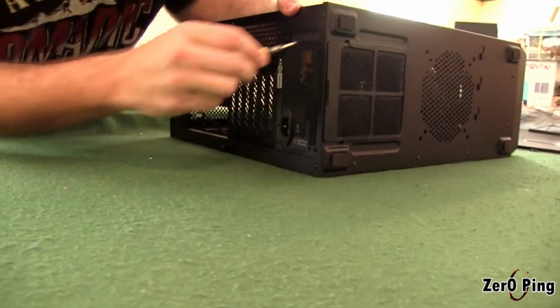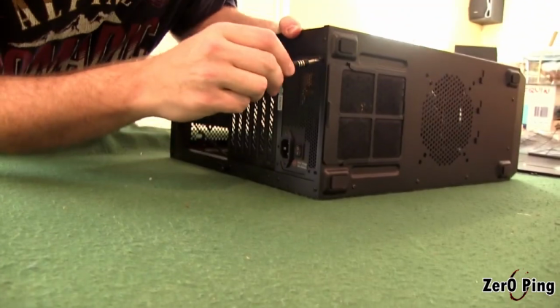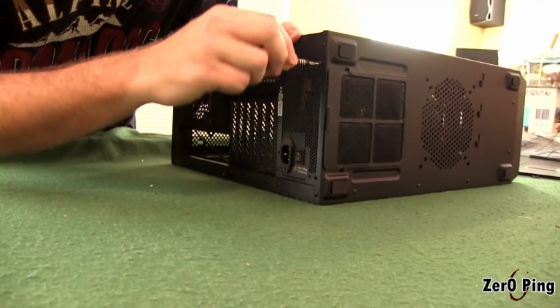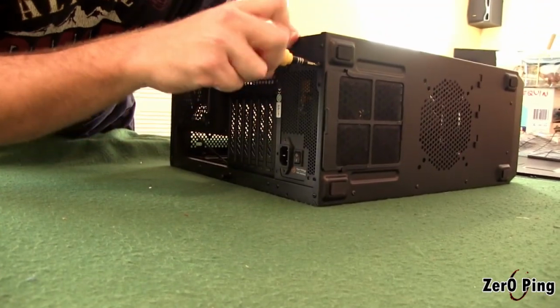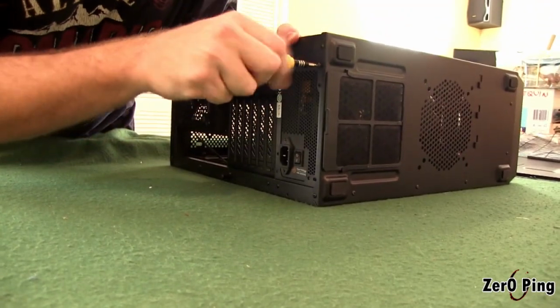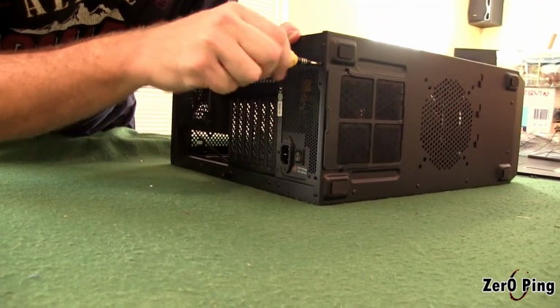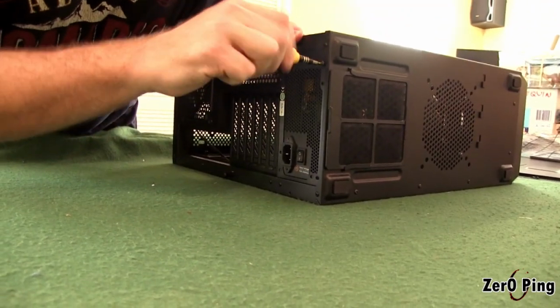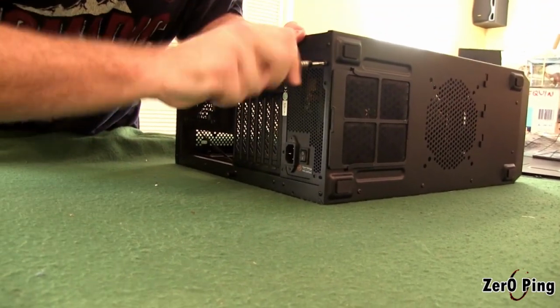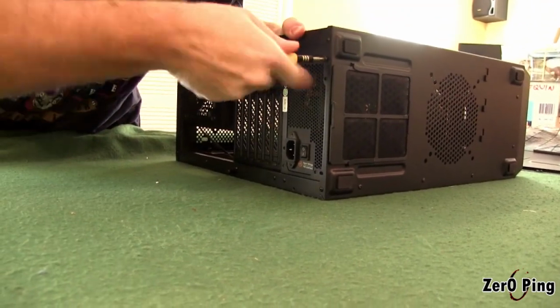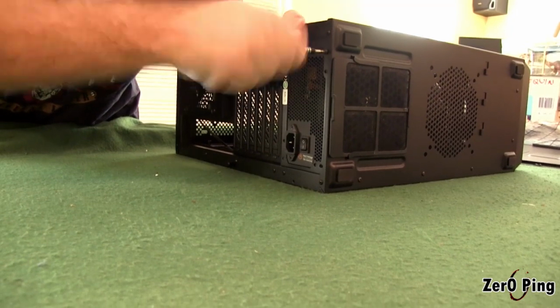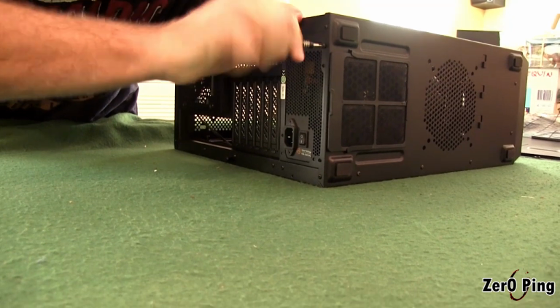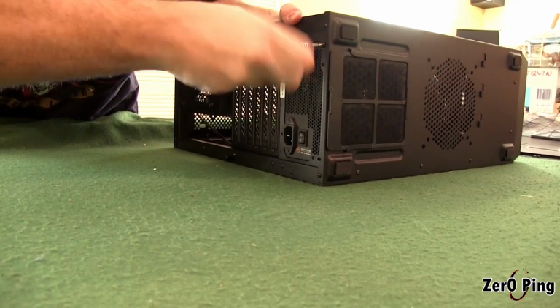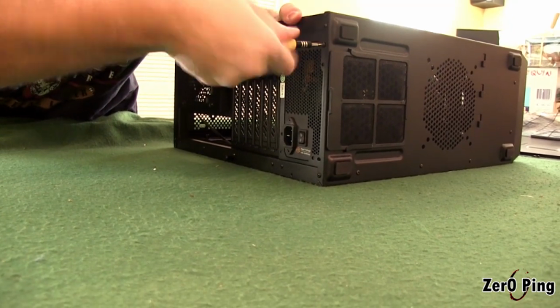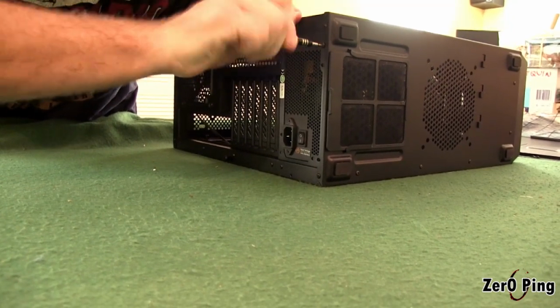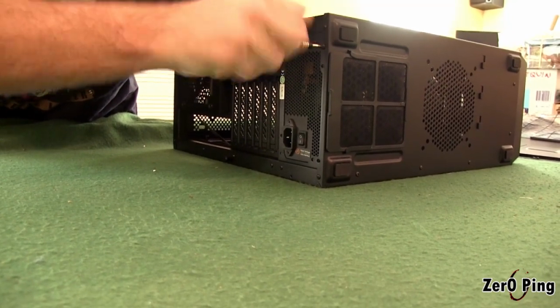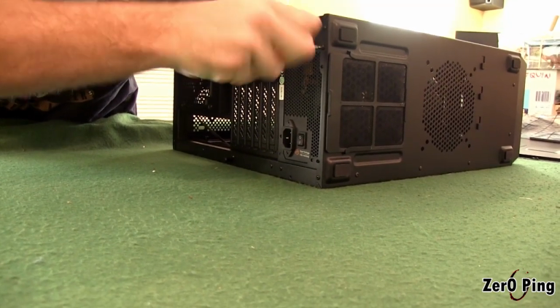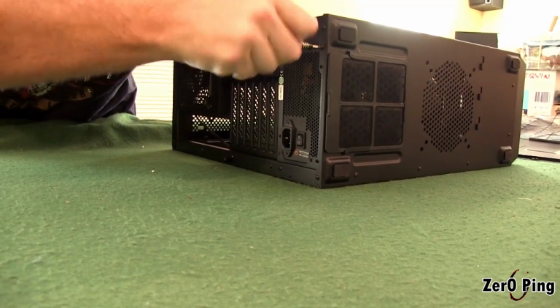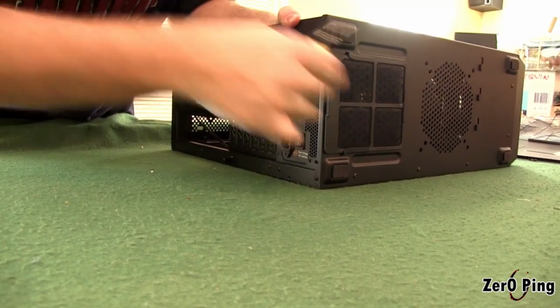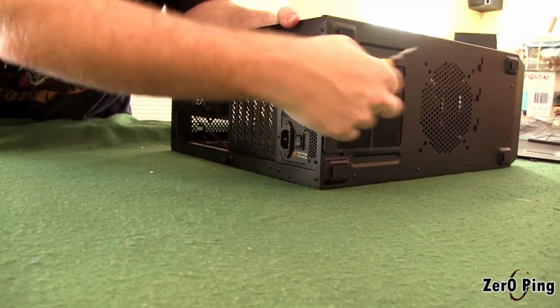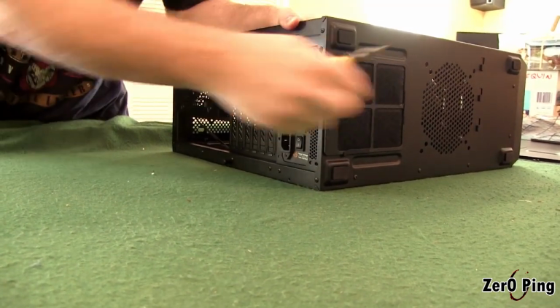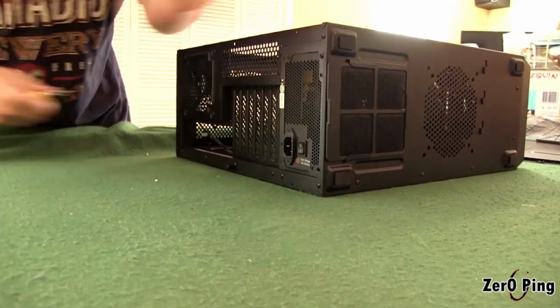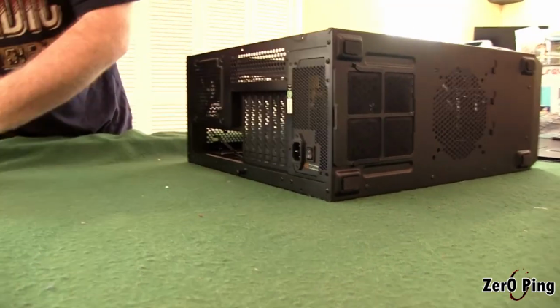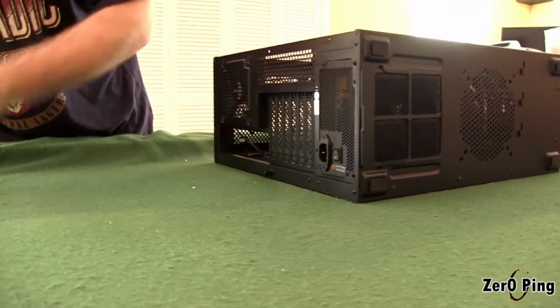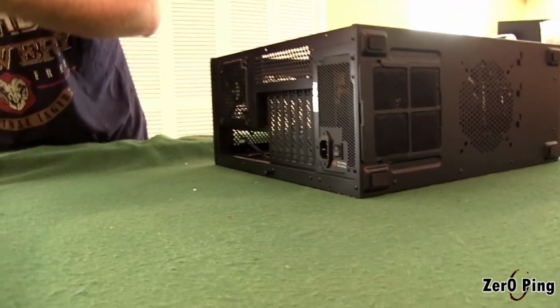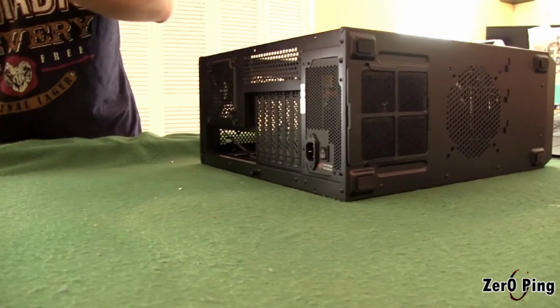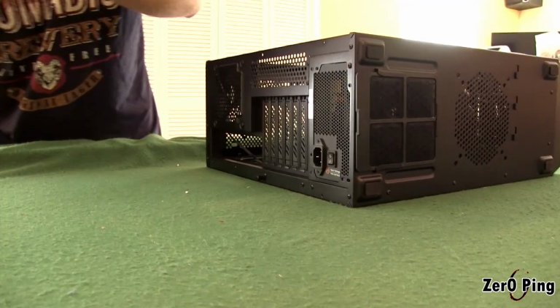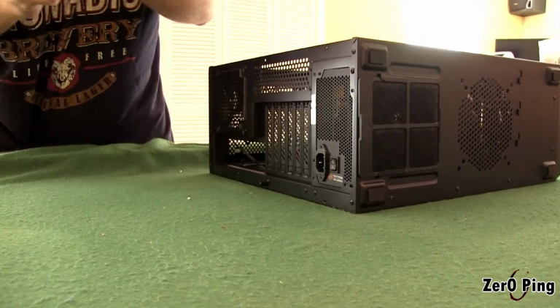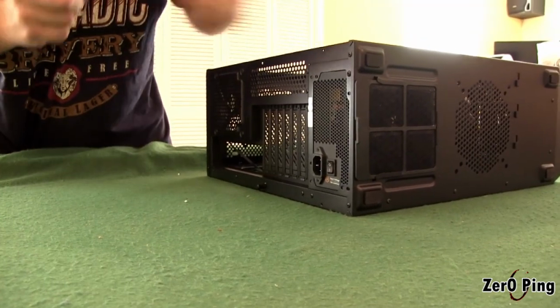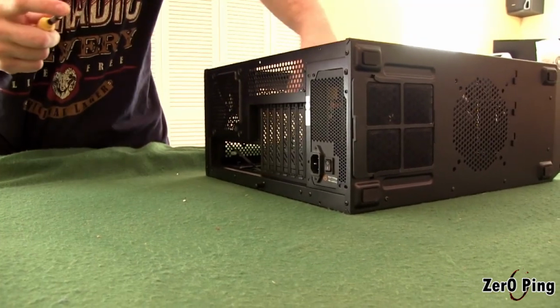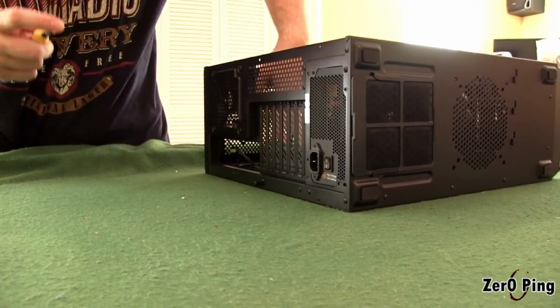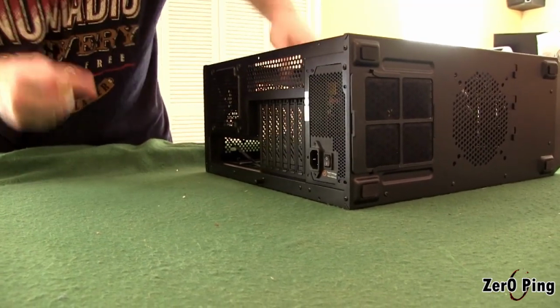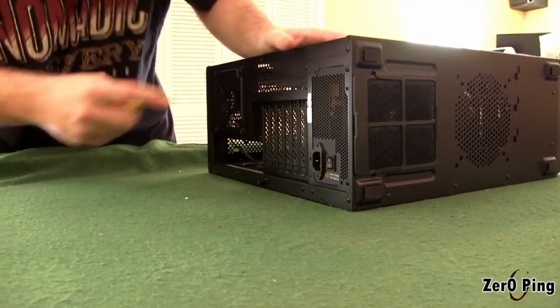We're choosing to mount this one upside down, because we have some clearance space at the bottom, and it's going to blow all the hot air down through the bottom grate. It should ensure decent airflow without heating up the rest of the system.